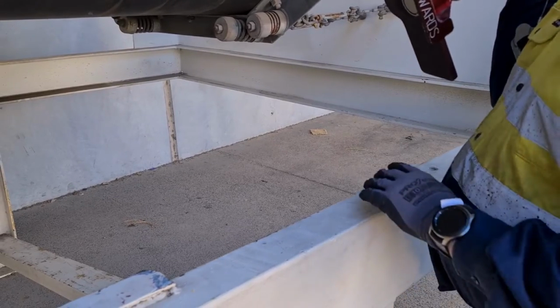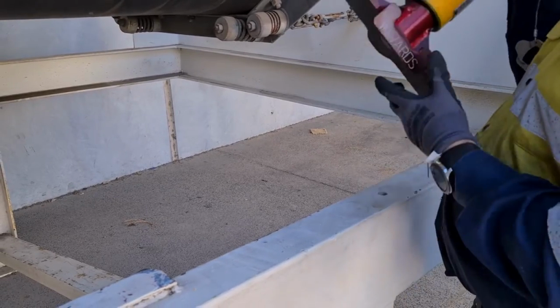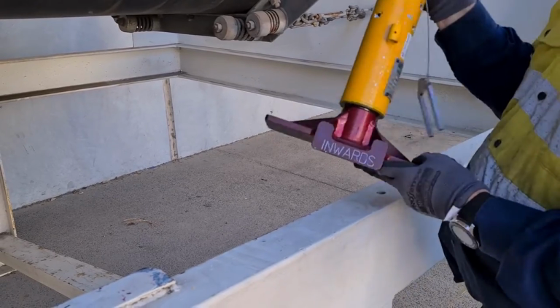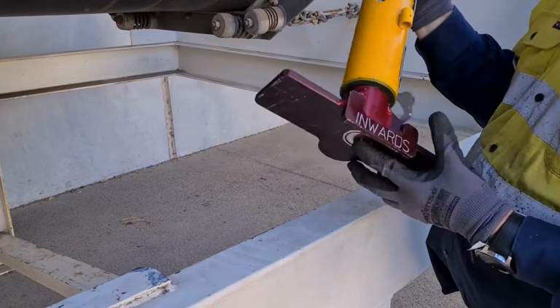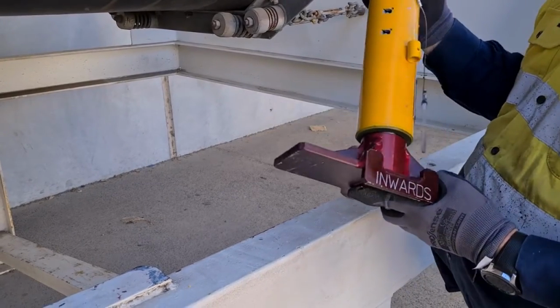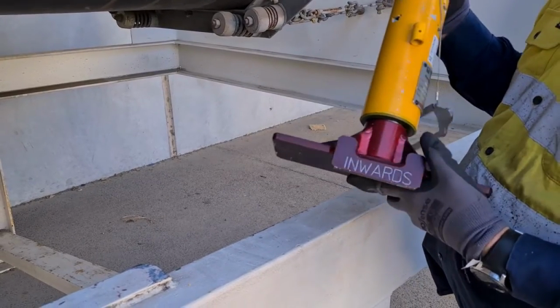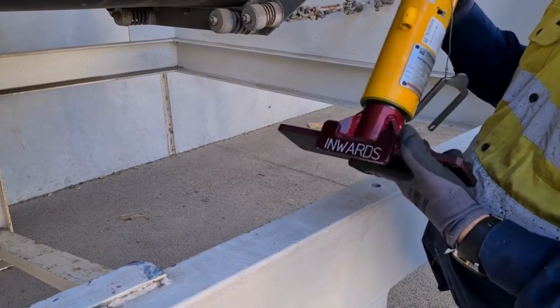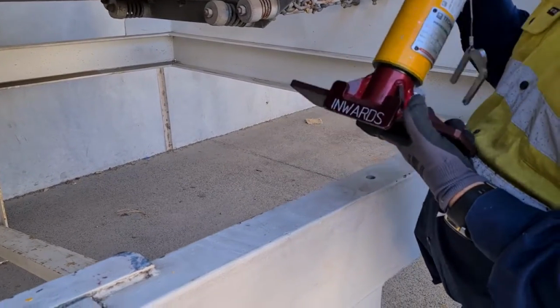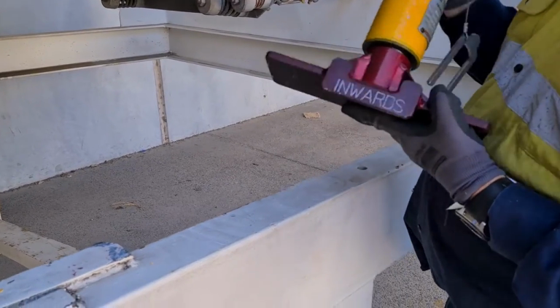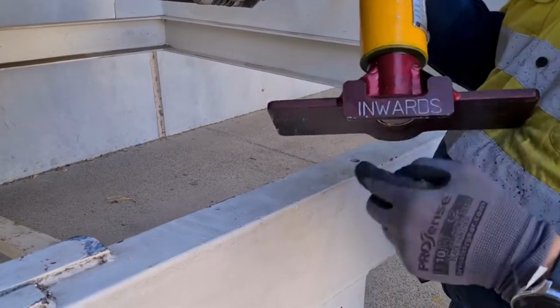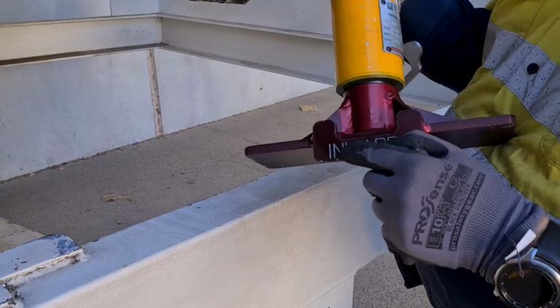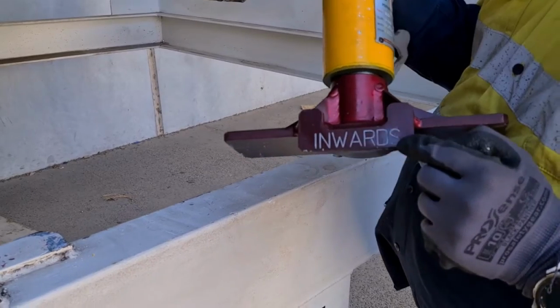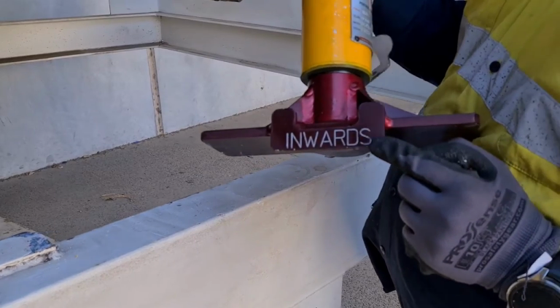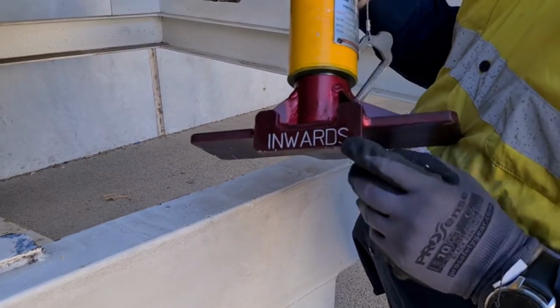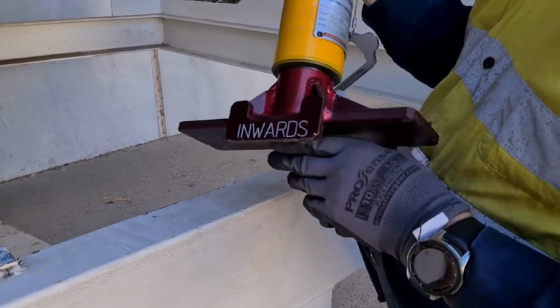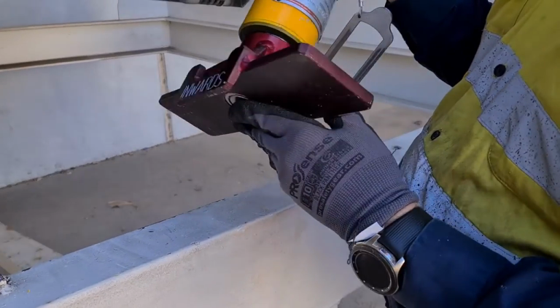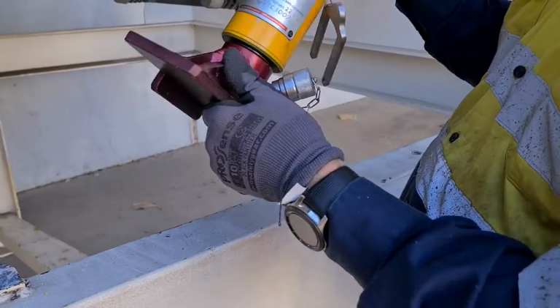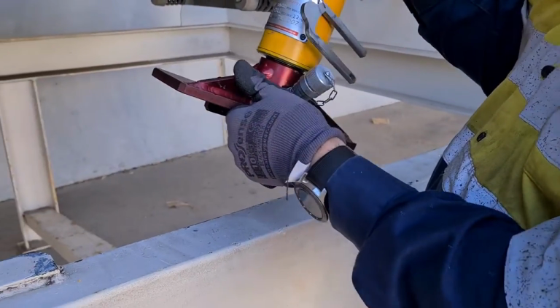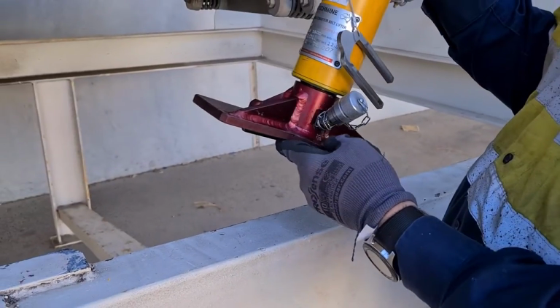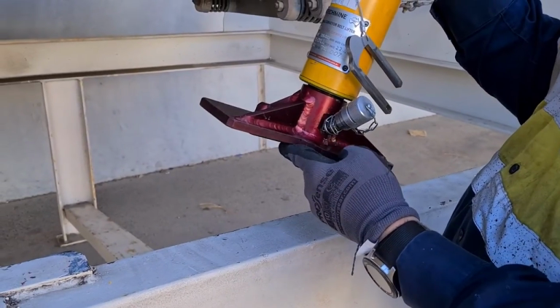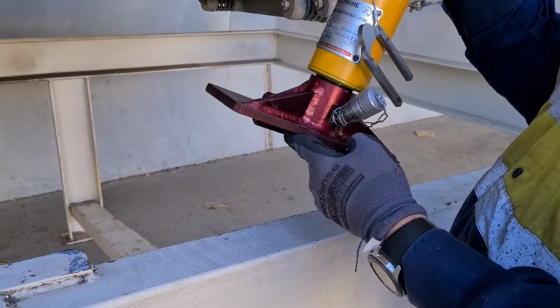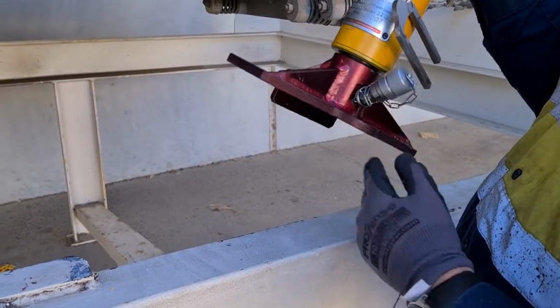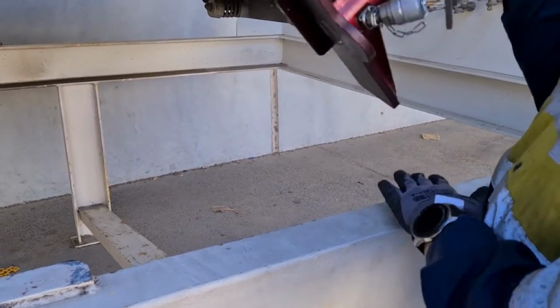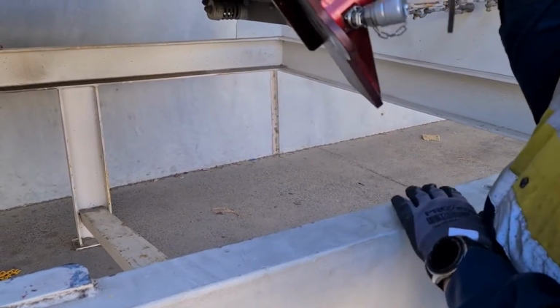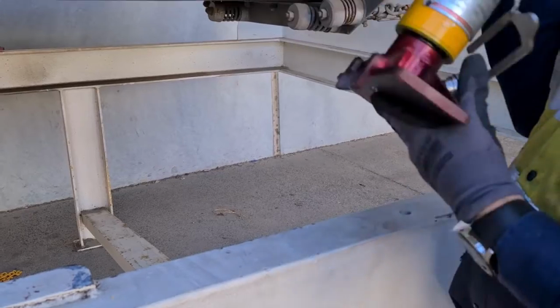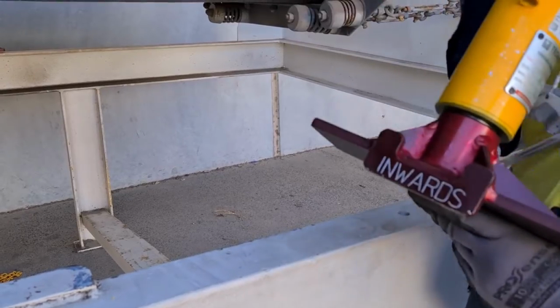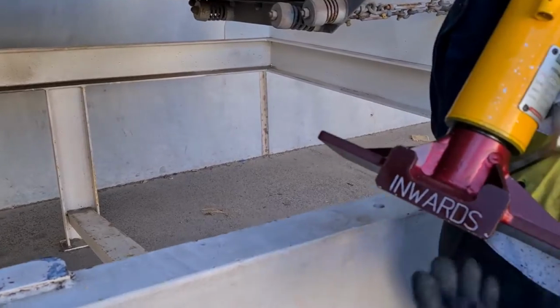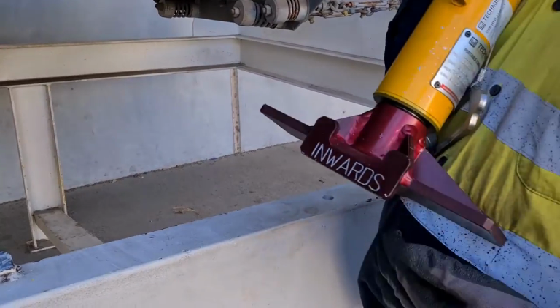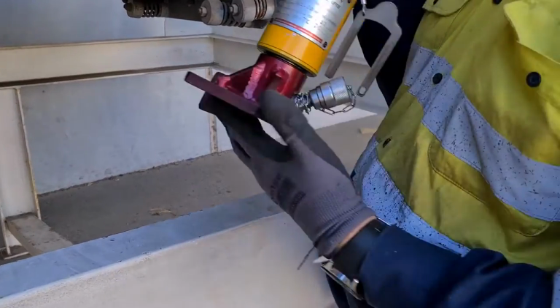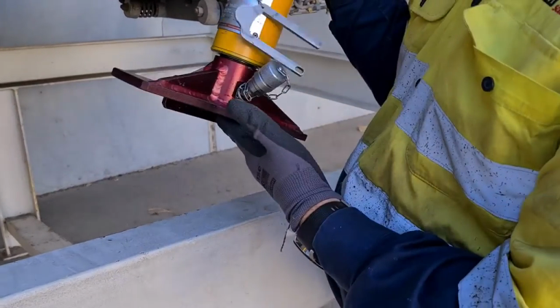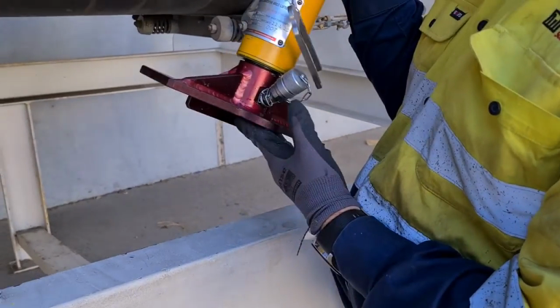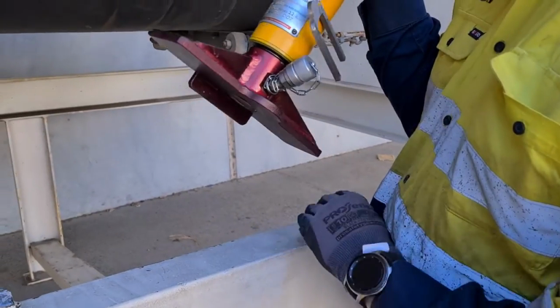When mounting your telescopes onto your stringers, we have an inwards — inwards always facing inwards to the conveyor system. We want to make sure that that tab is always sitting on the inside stringer.